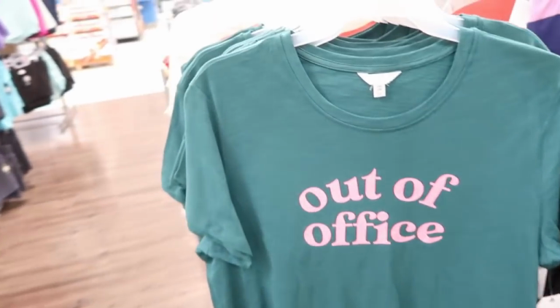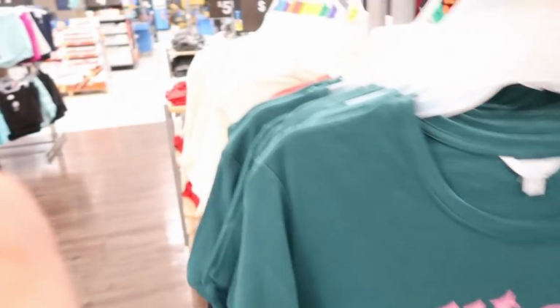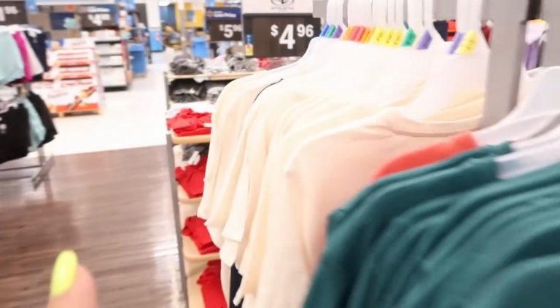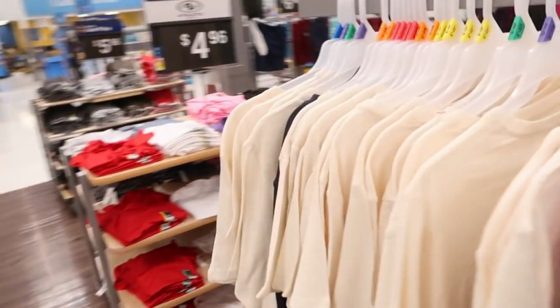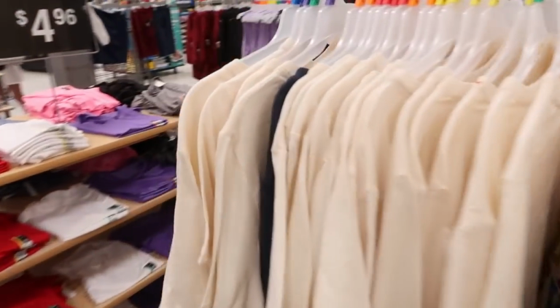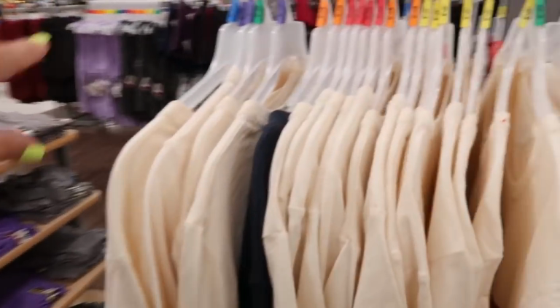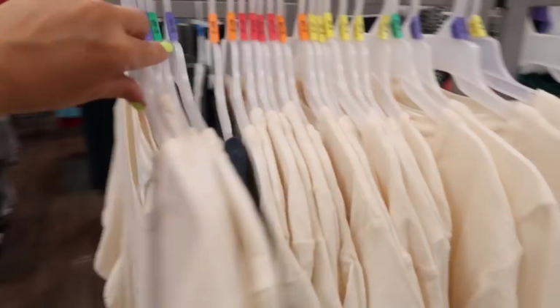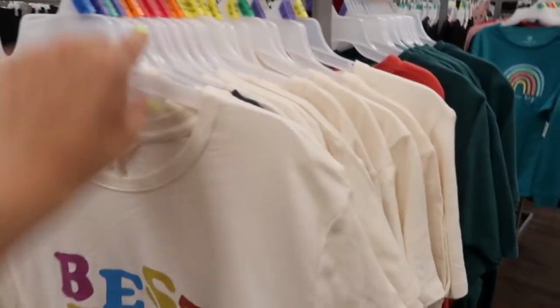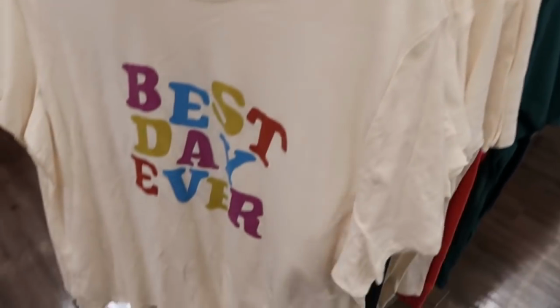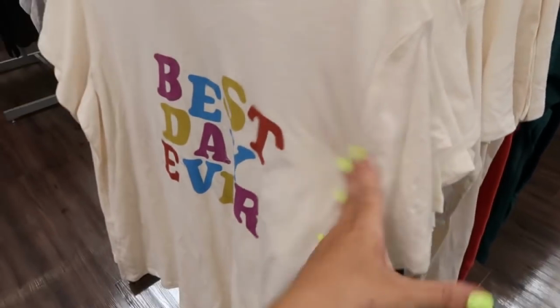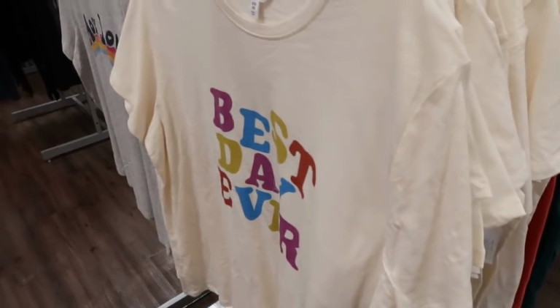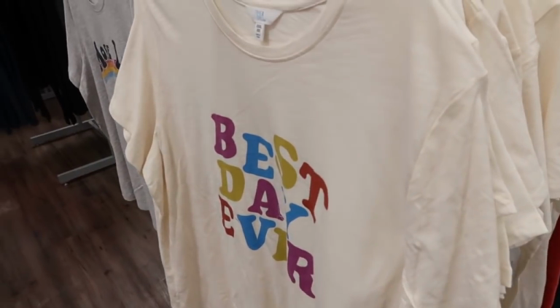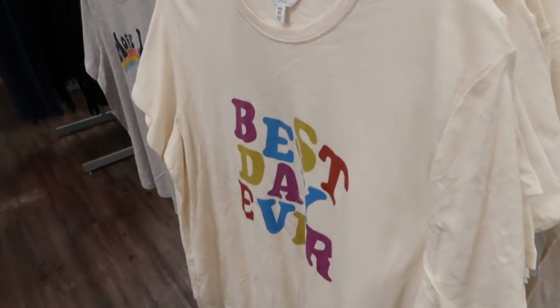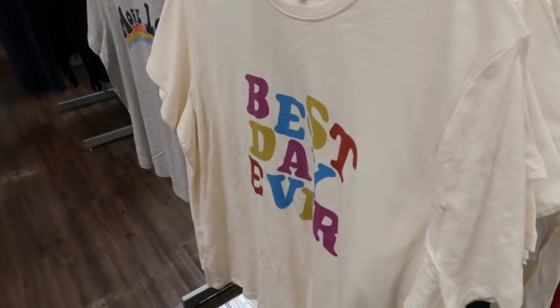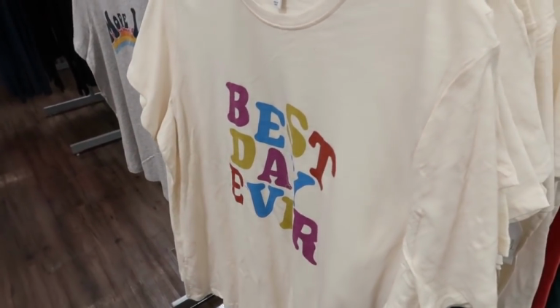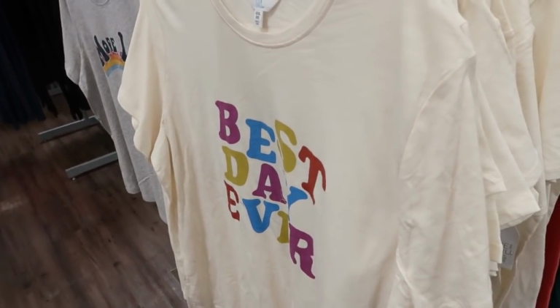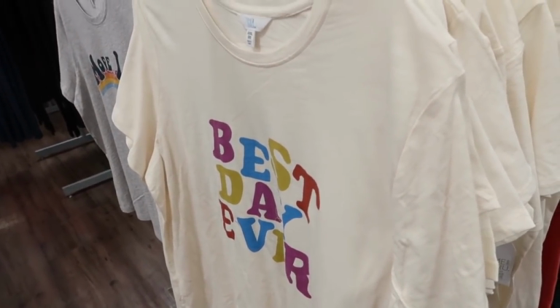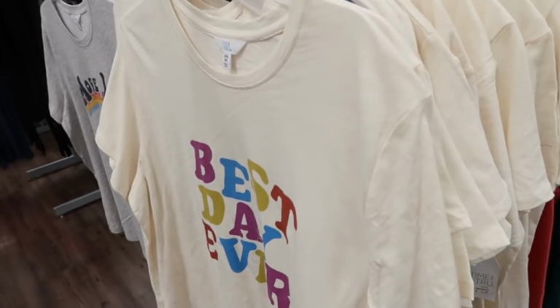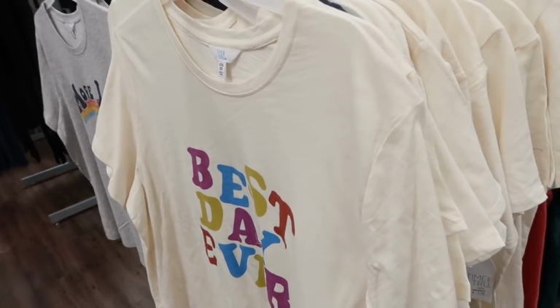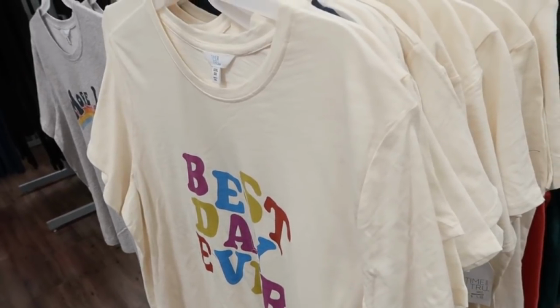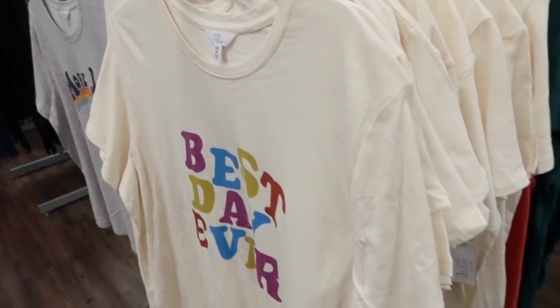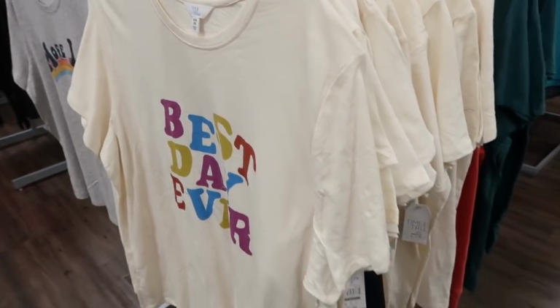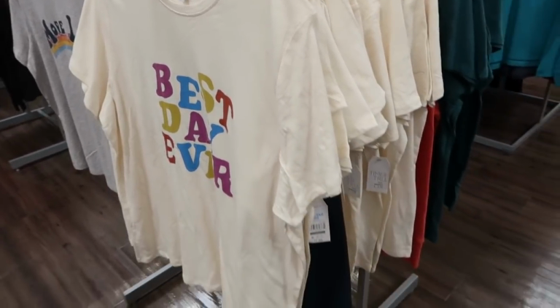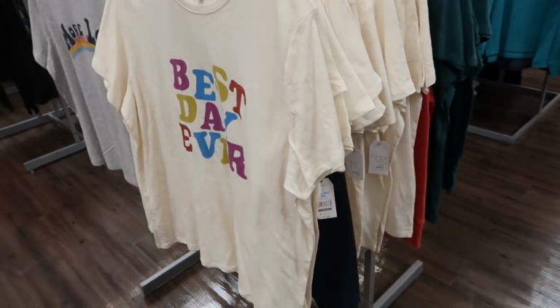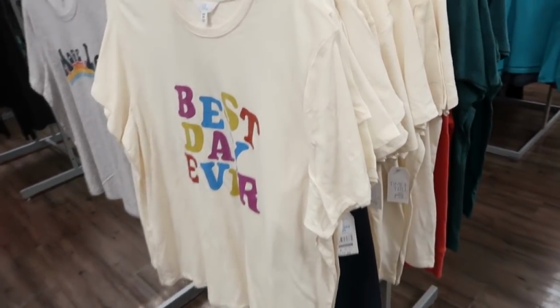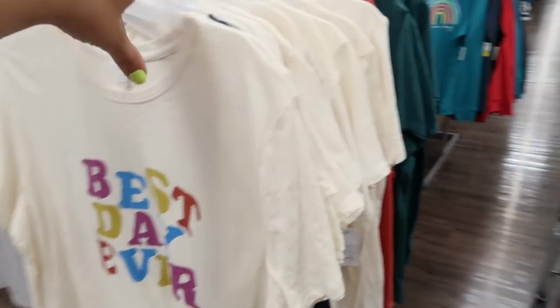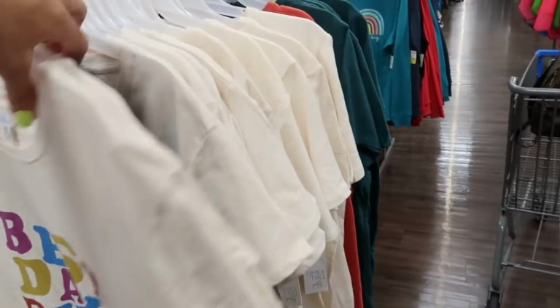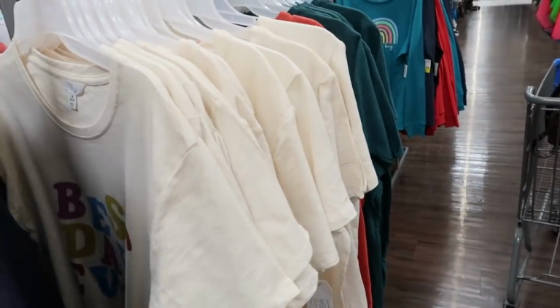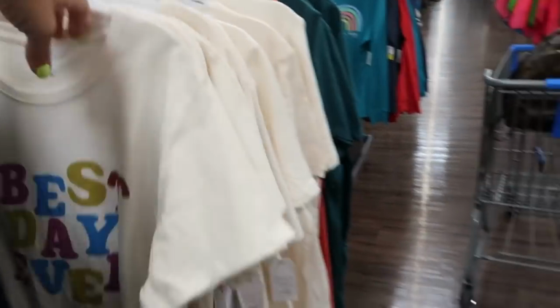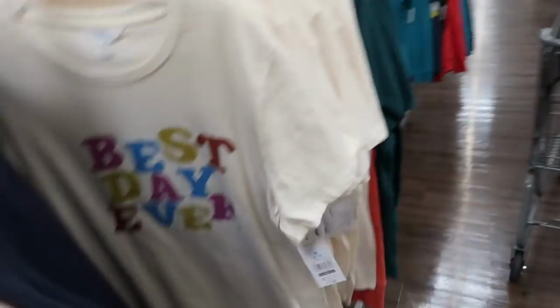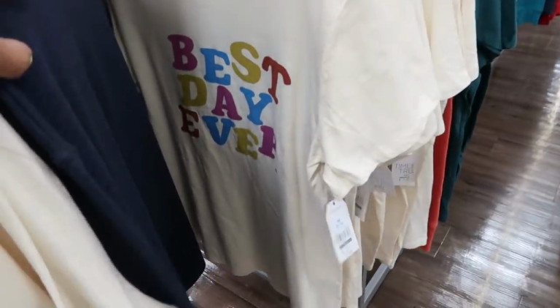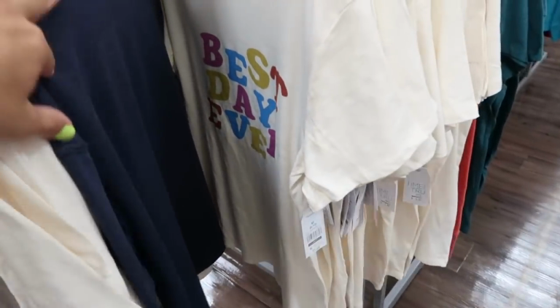With the Best Day Ever tee — me and my sister wore them to Disney and we probably had the worst time ever. It poured buckets; it was just a complete disaster of a day. But these are still really cute.